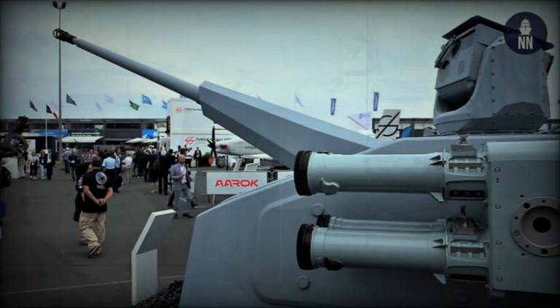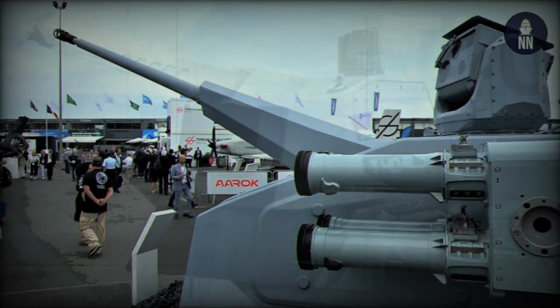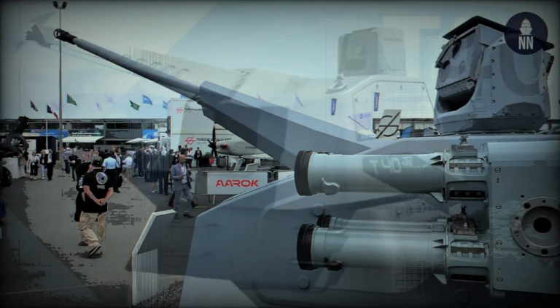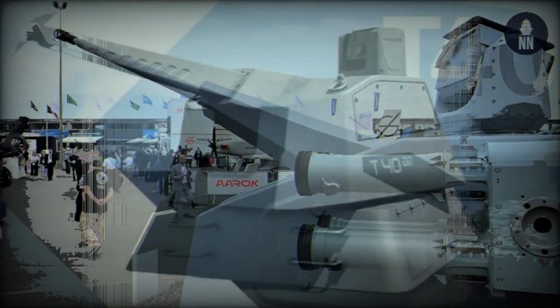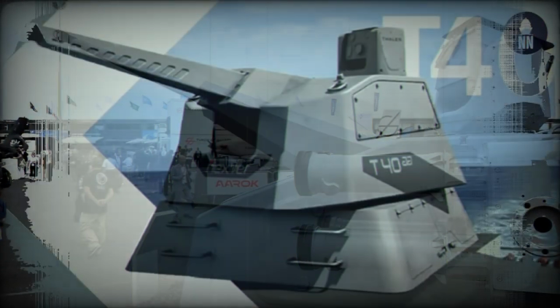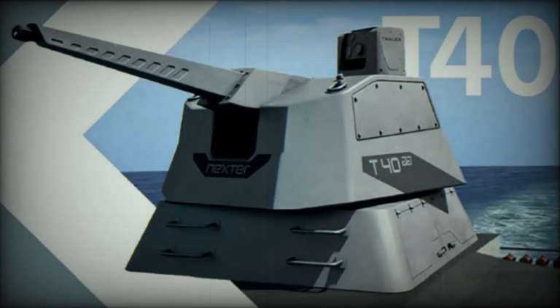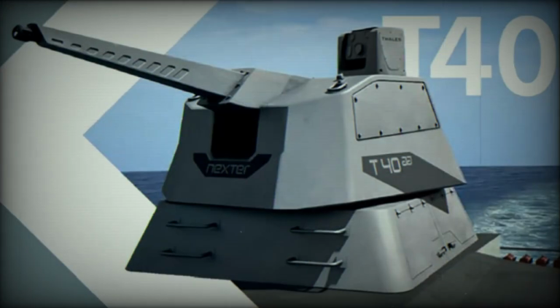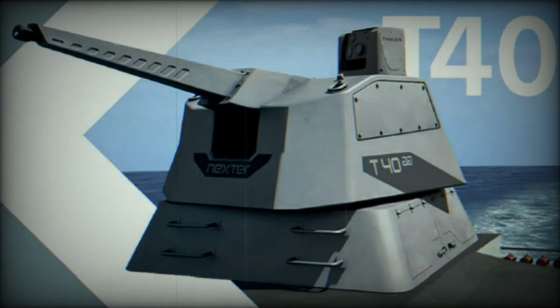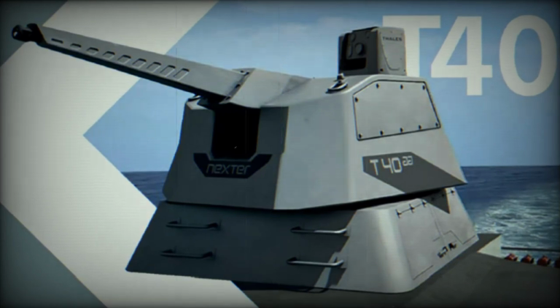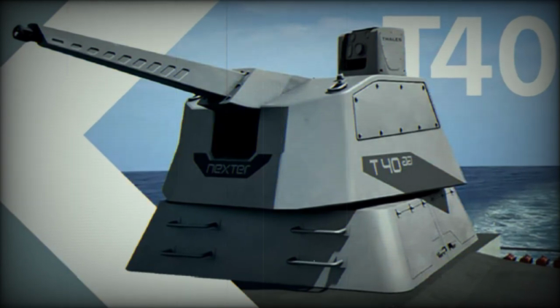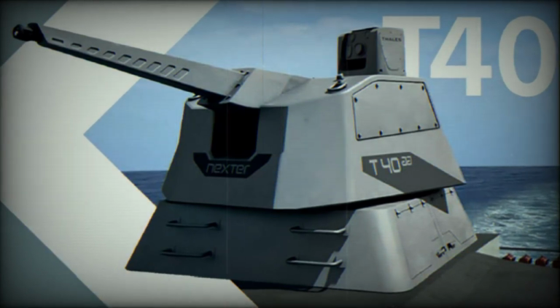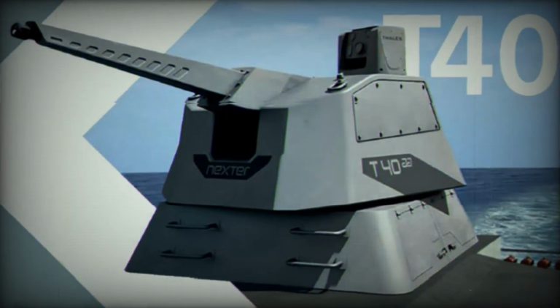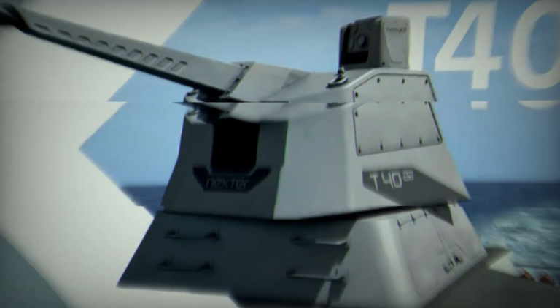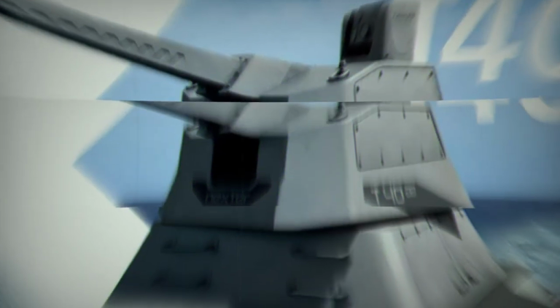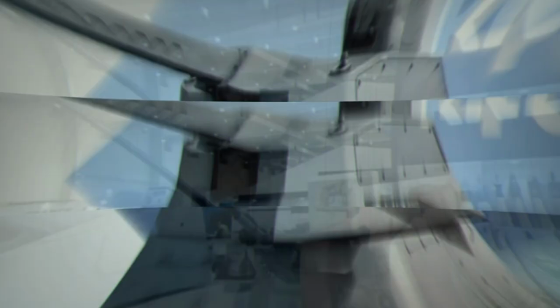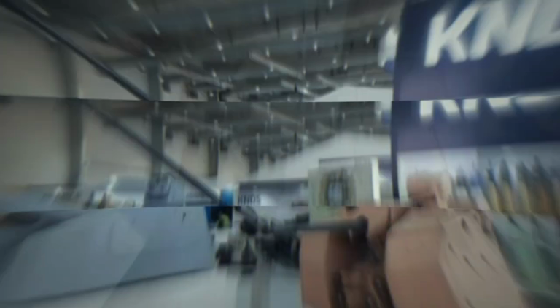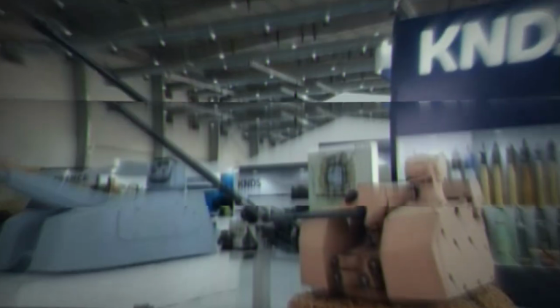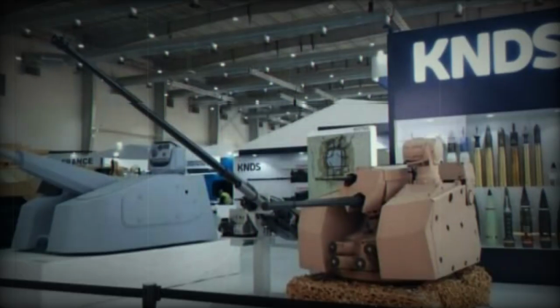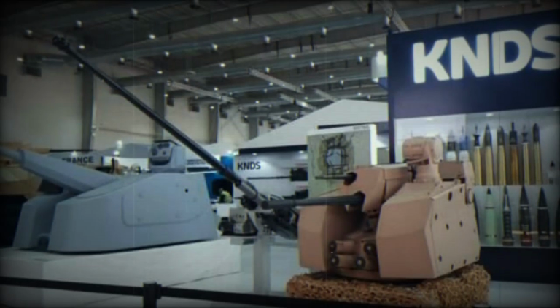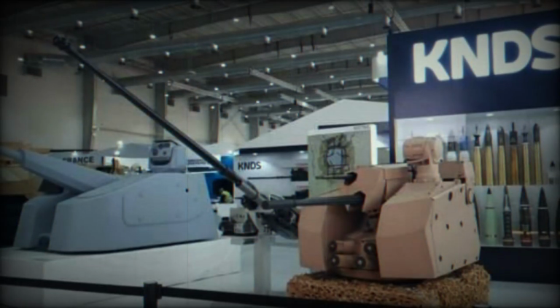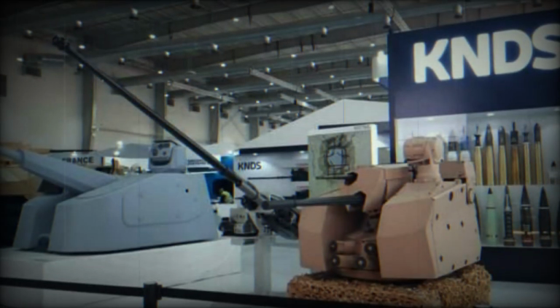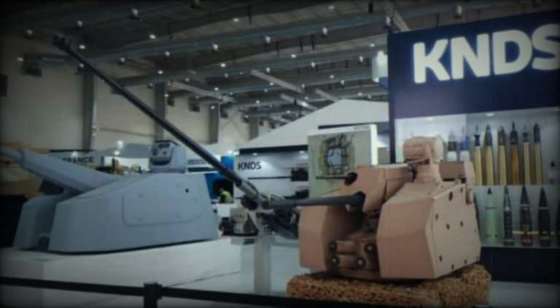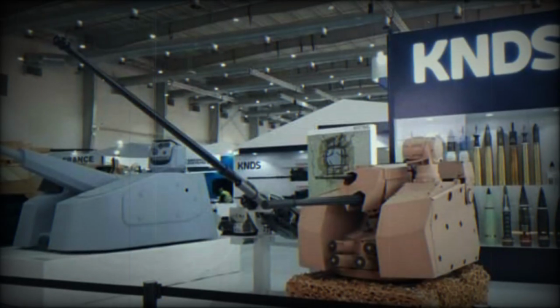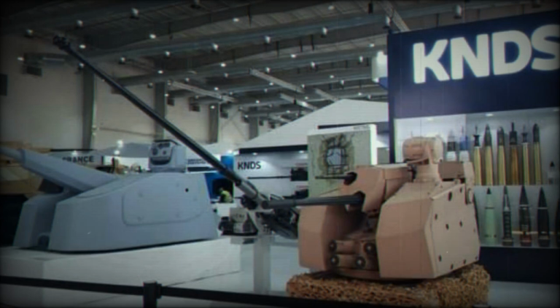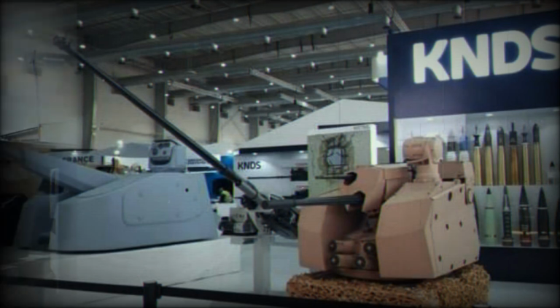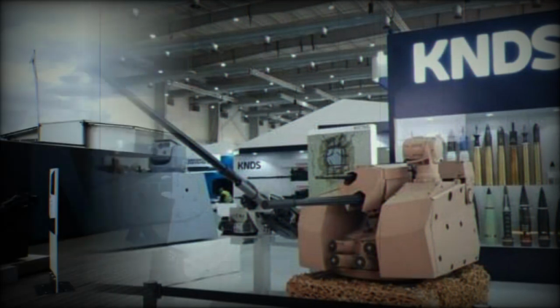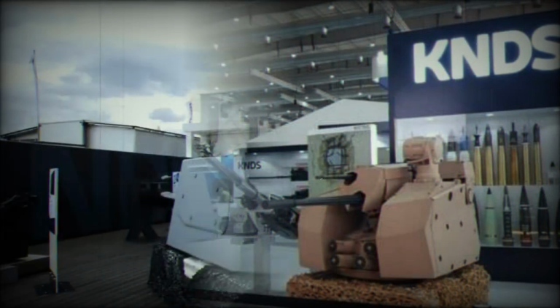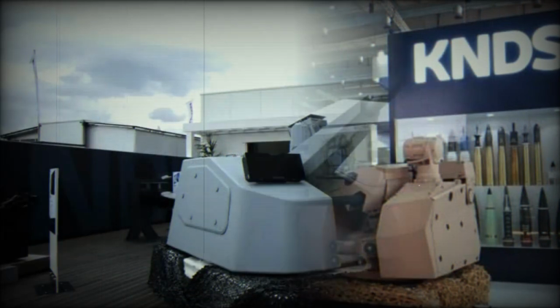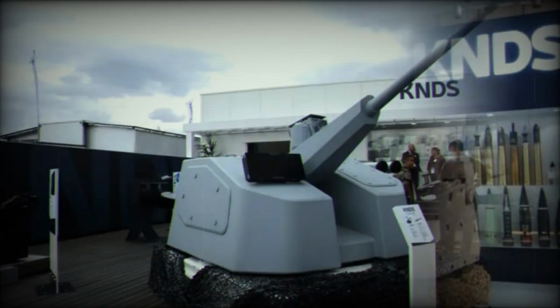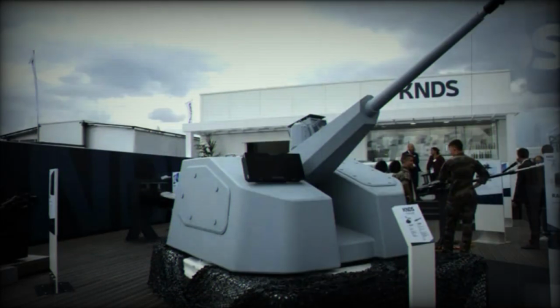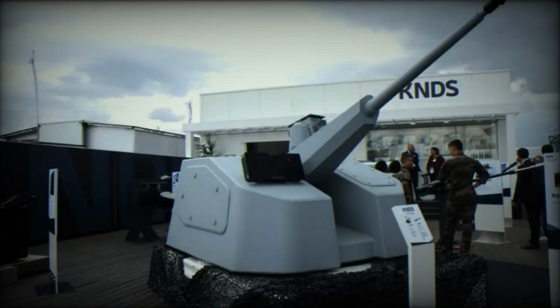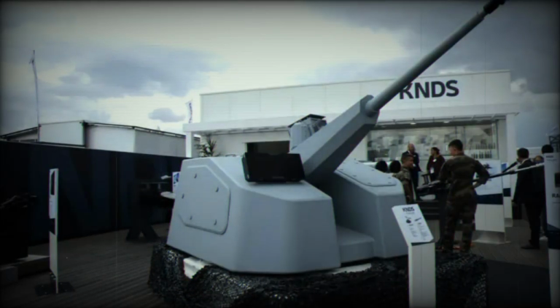The system is equipped with five selectable types of ammunition and is compatible with the full range of ammunition developed for land forces programs, including the new smart anti-aerial airburst (AEB) rounds.